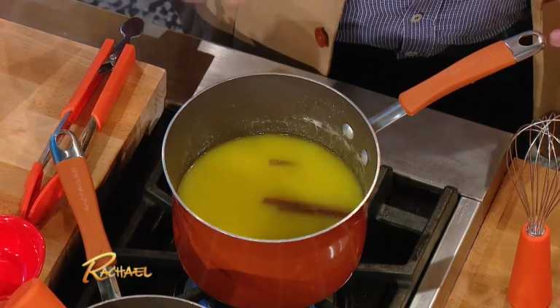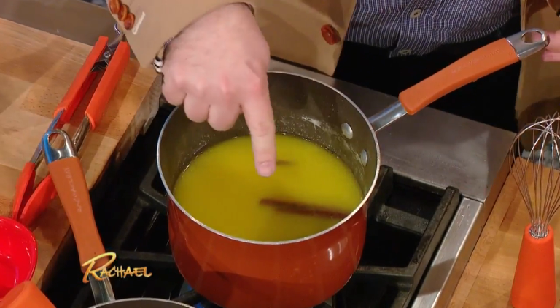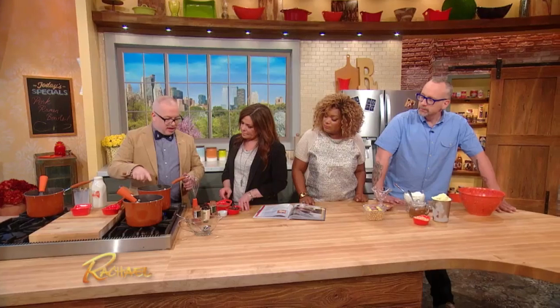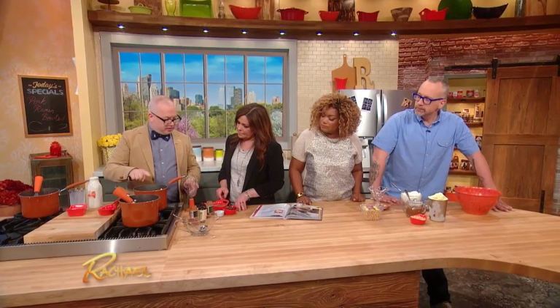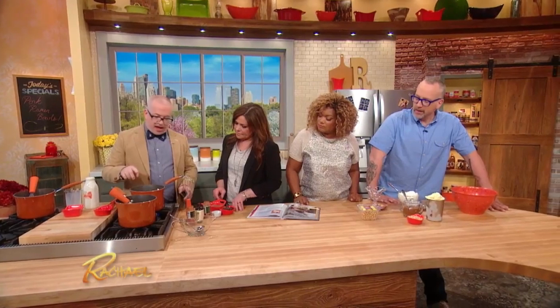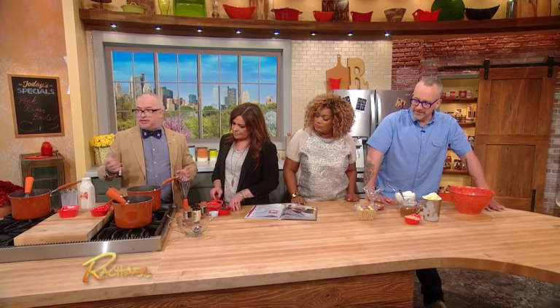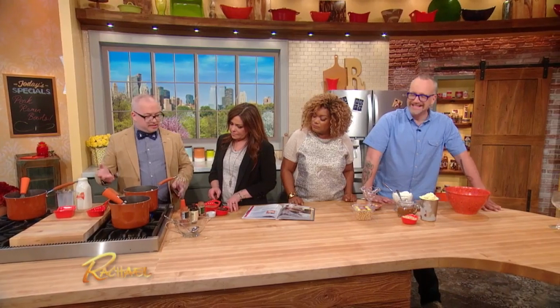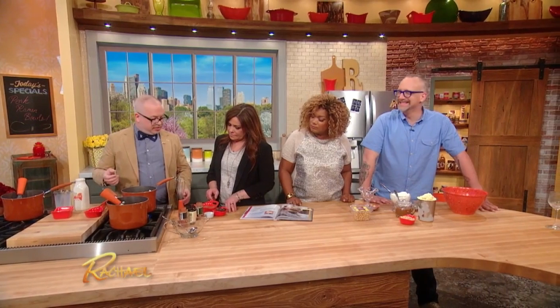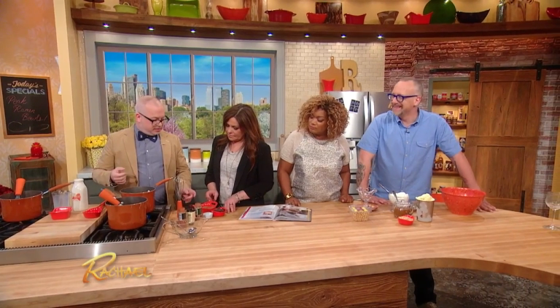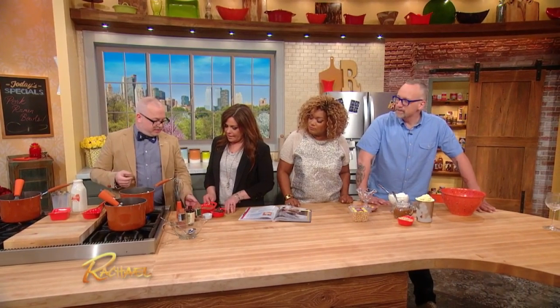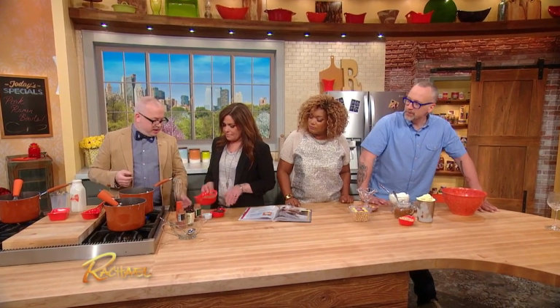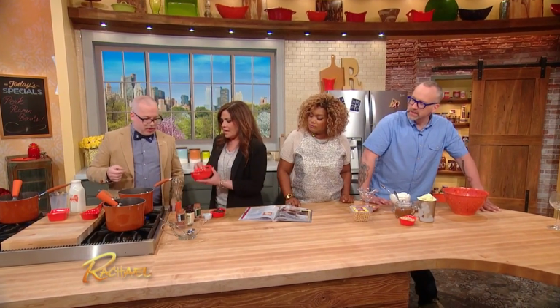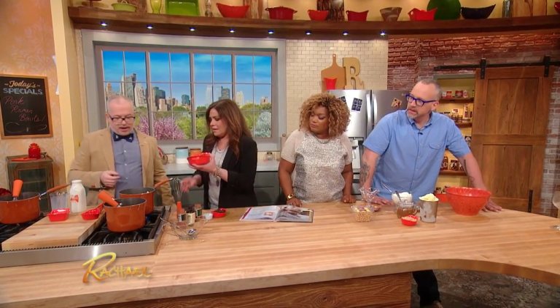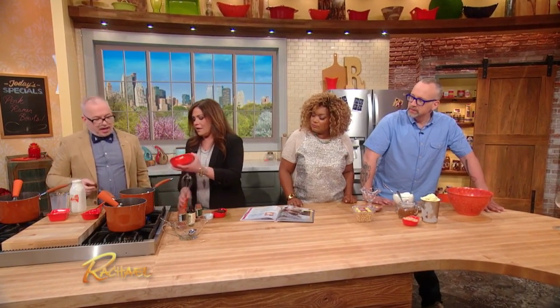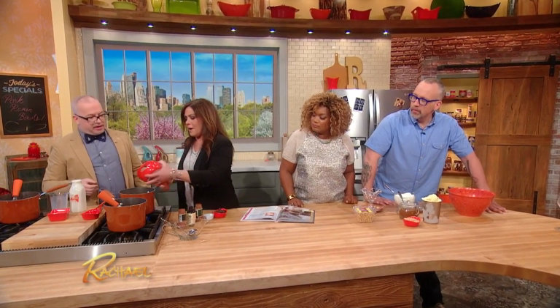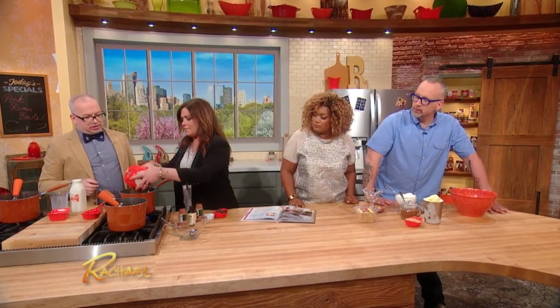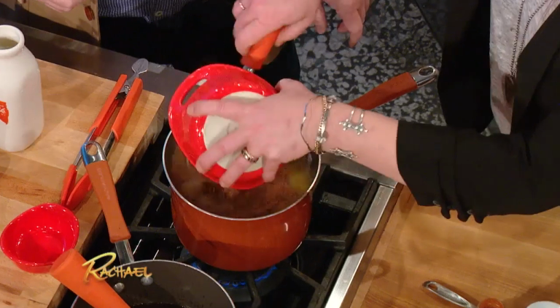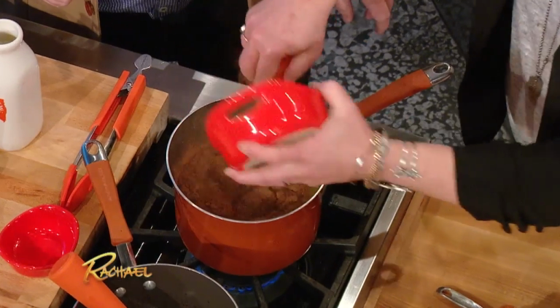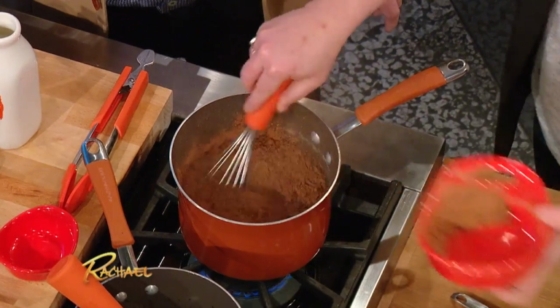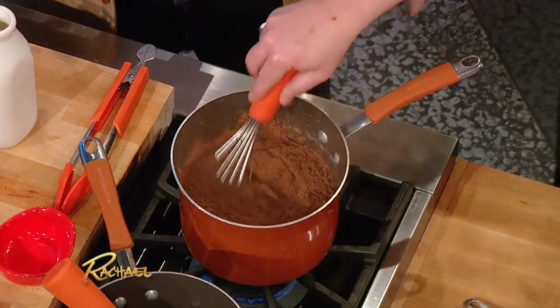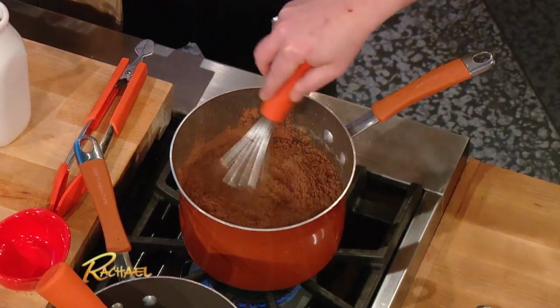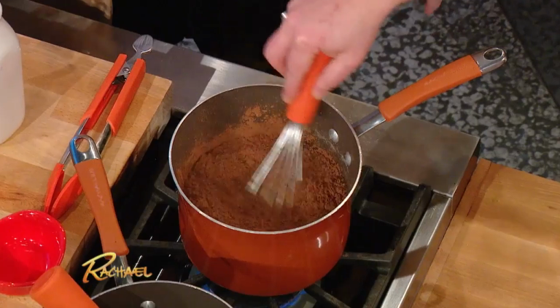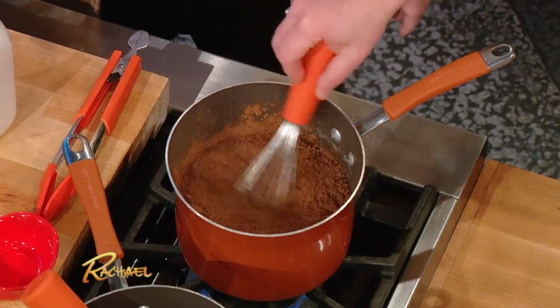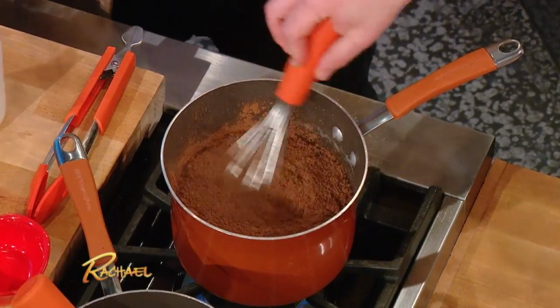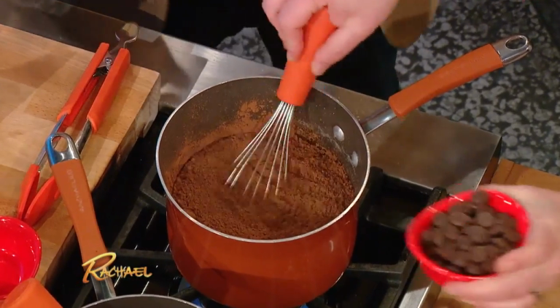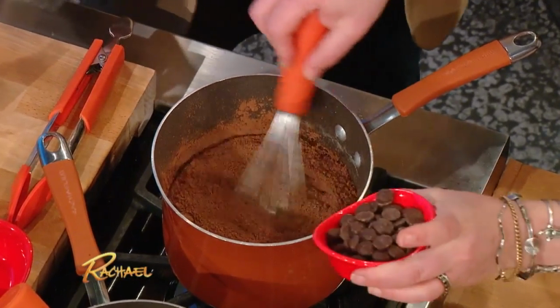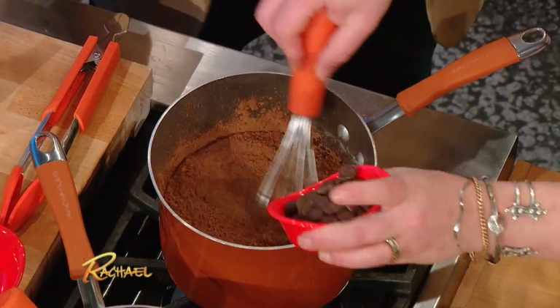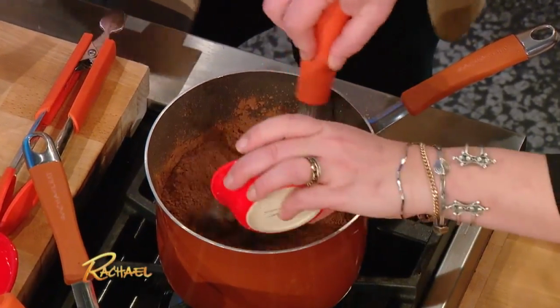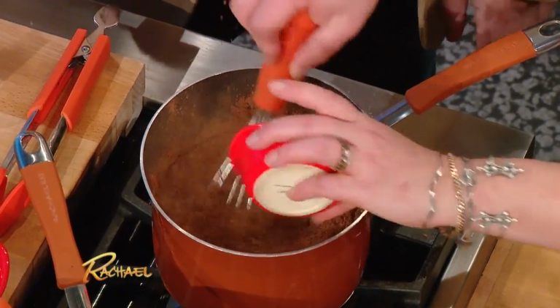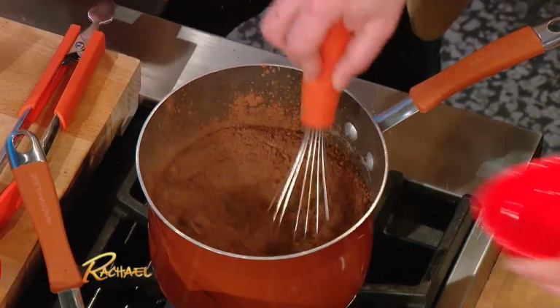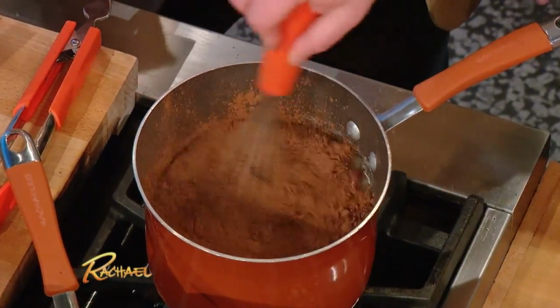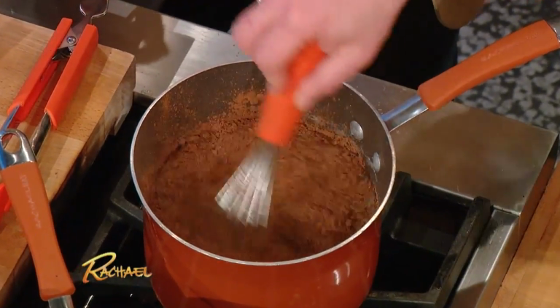Once that's nice, you wanna add the rest of the ingredients — cocoa powder and chocolate. And semi-sweet chocolate morsels.